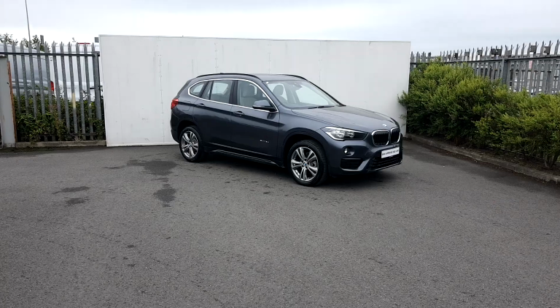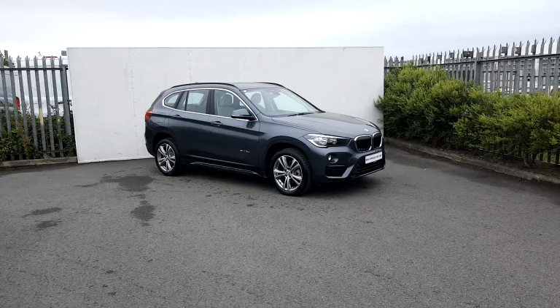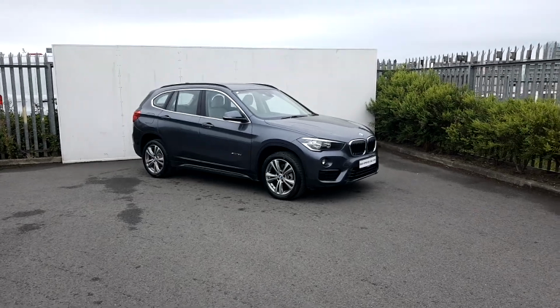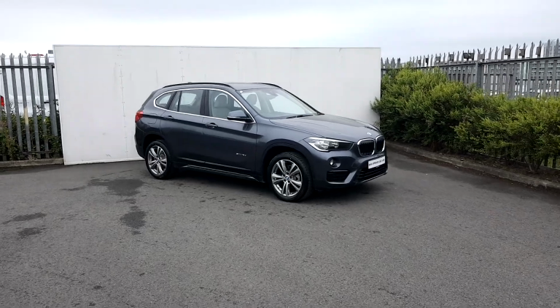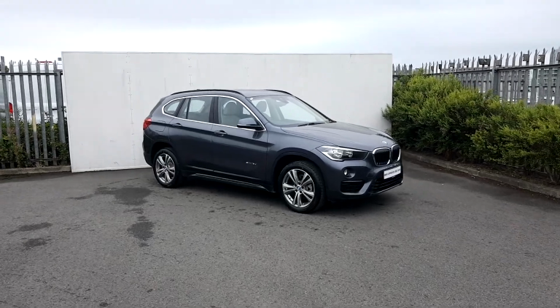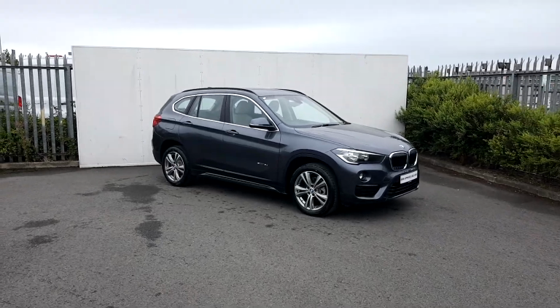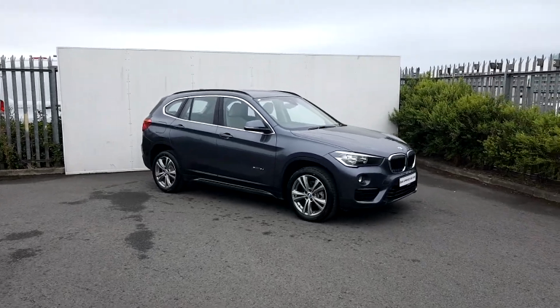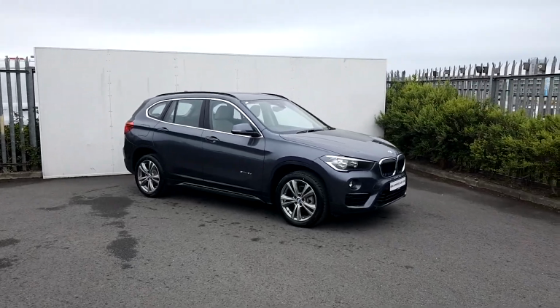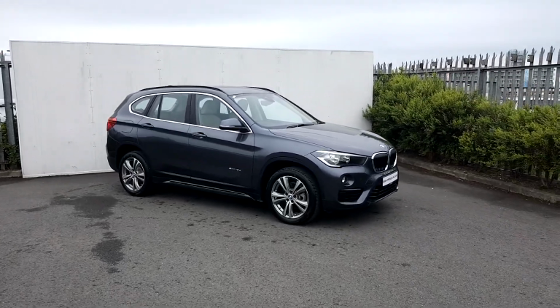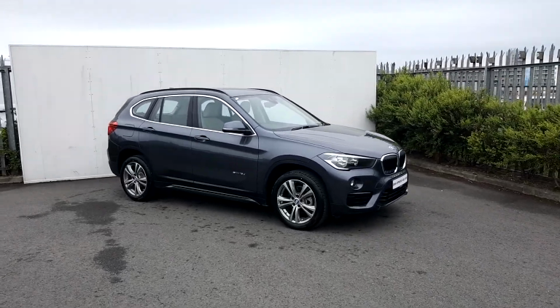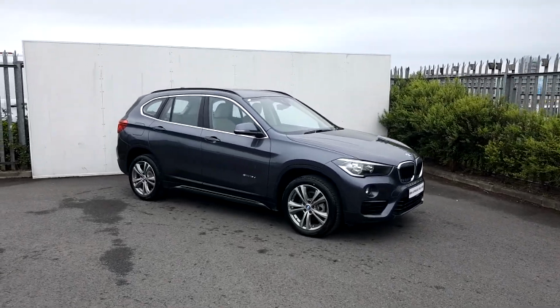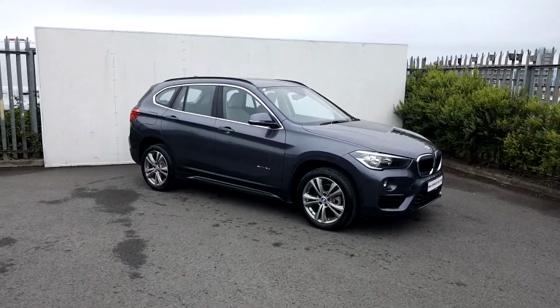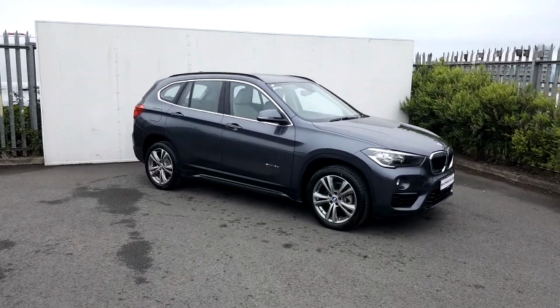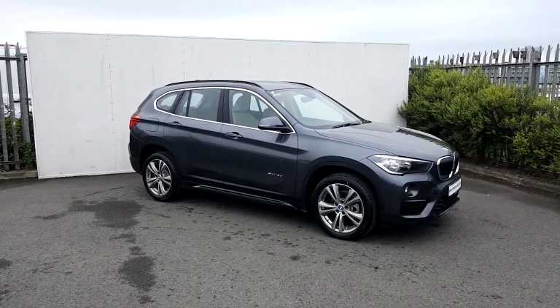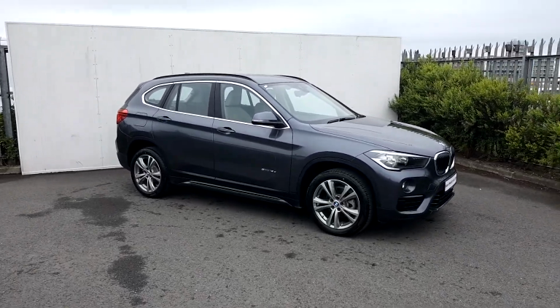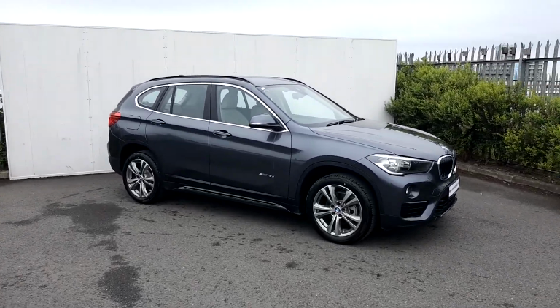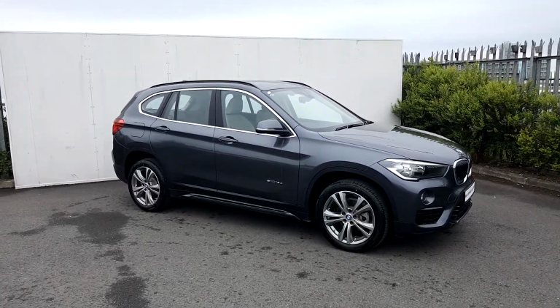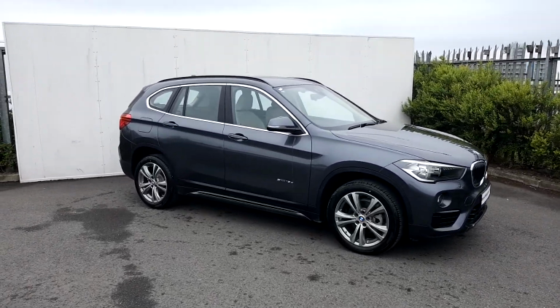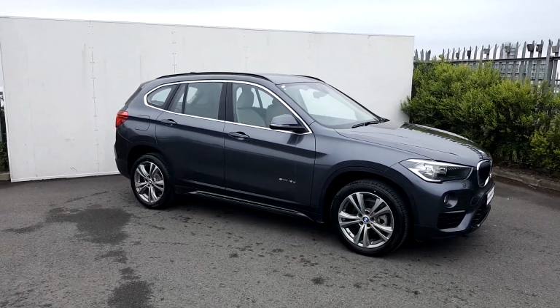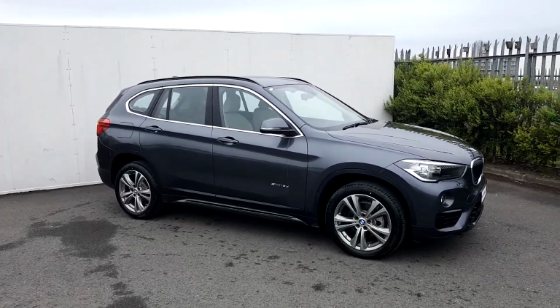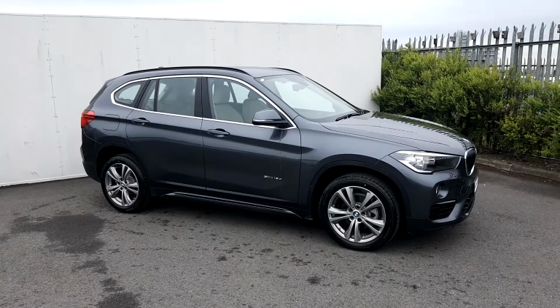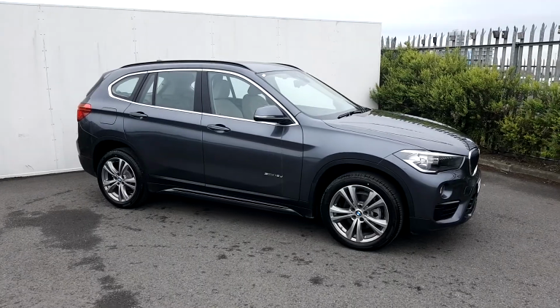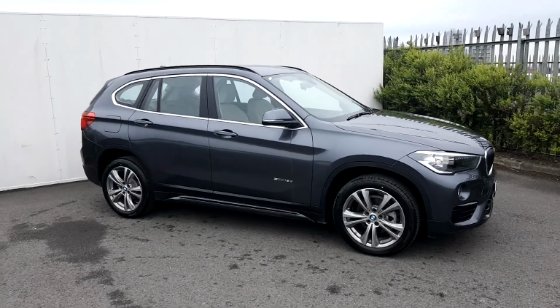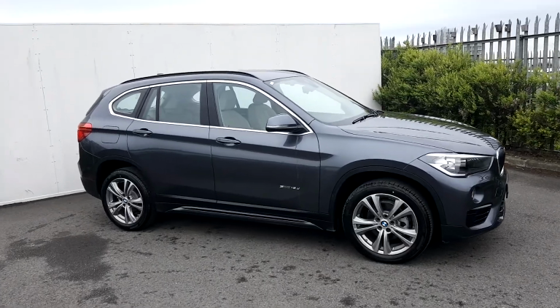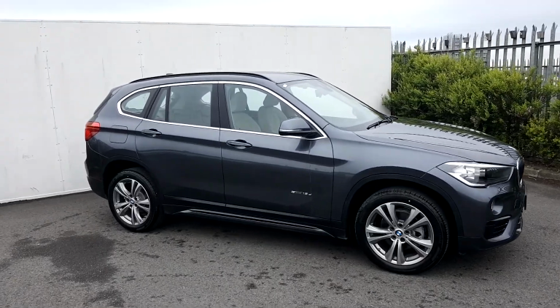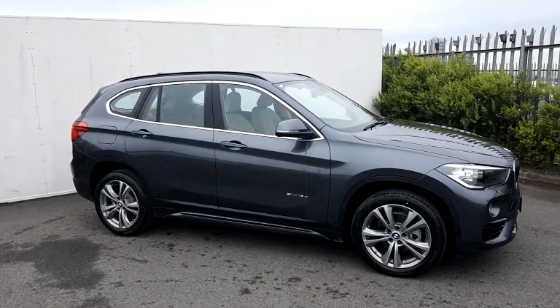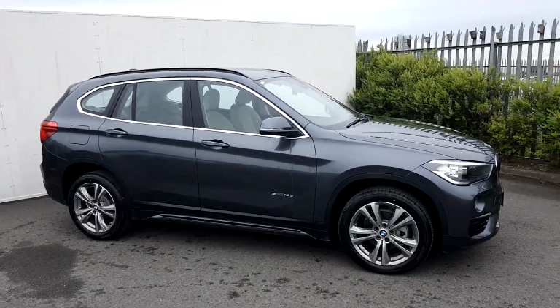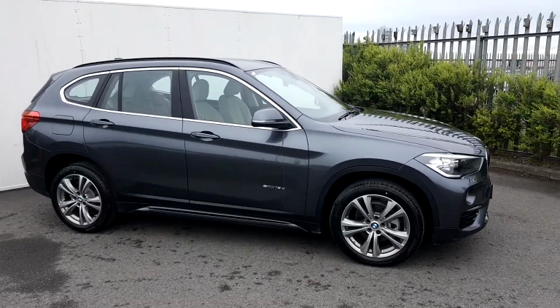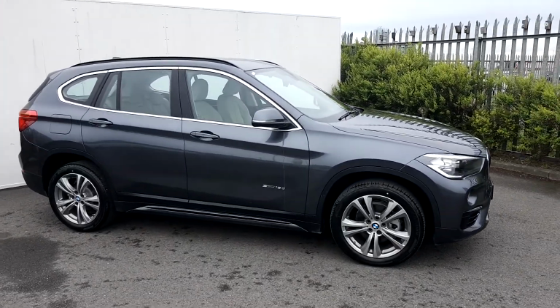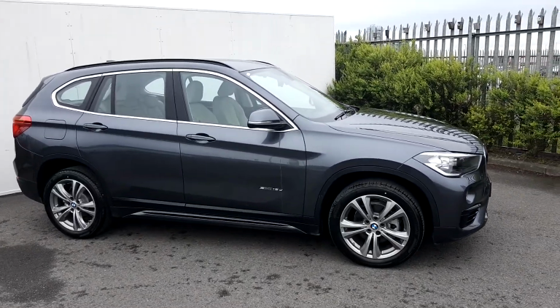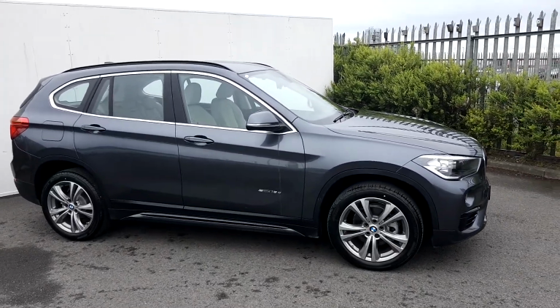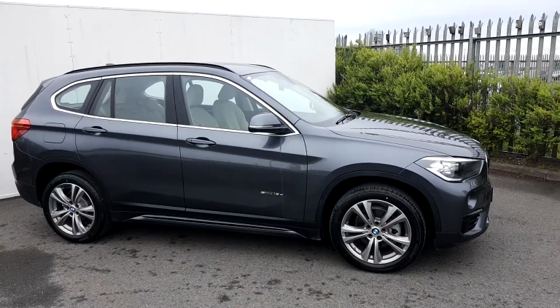Hey everybody, this is Suzanne here from Joe Duffy BMW. Today we're having a look at the X1 S-Drive 18D, and the color is mineral gray.